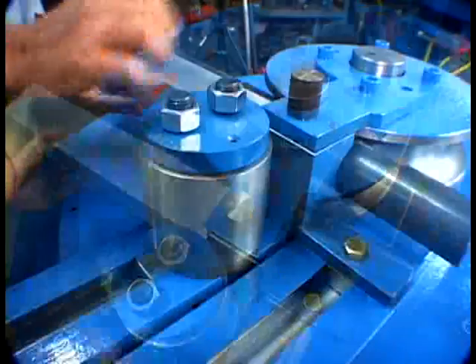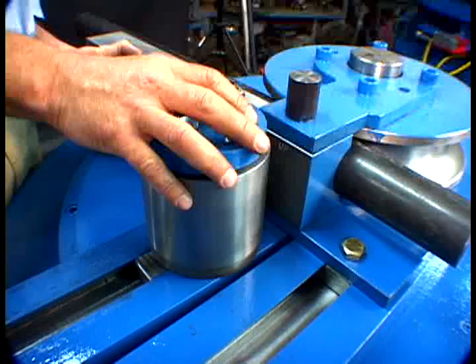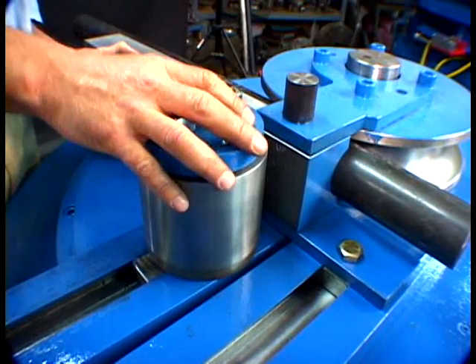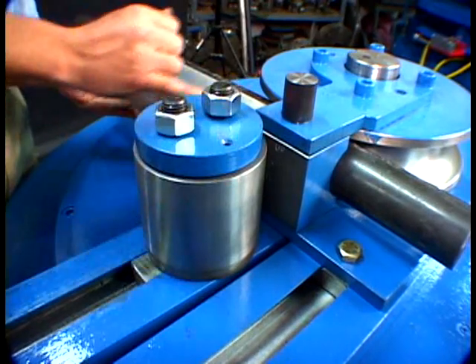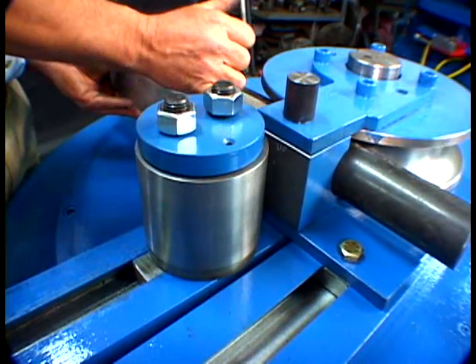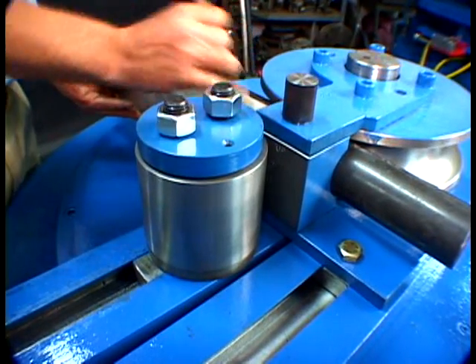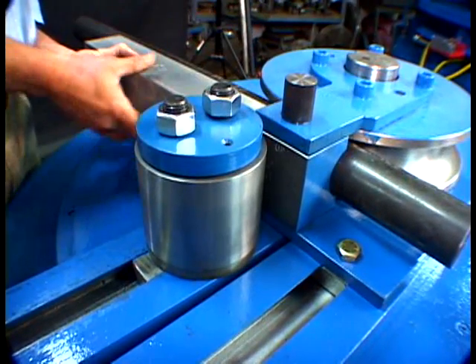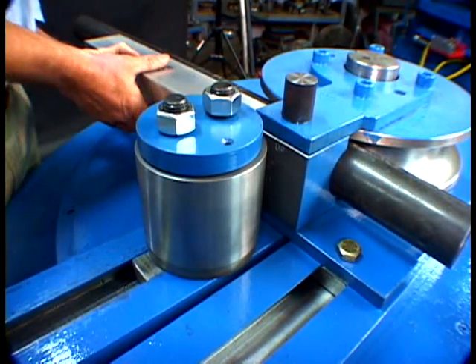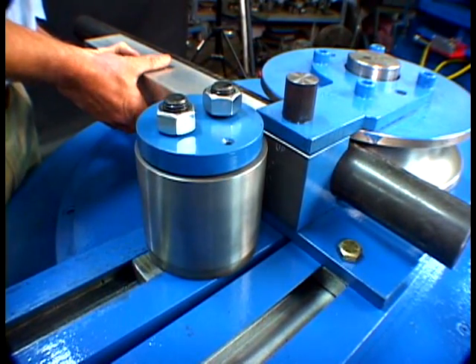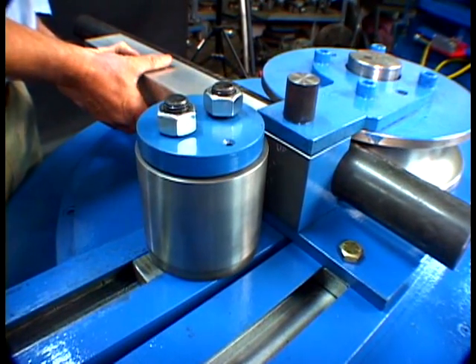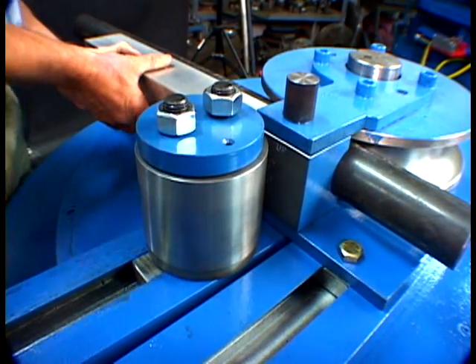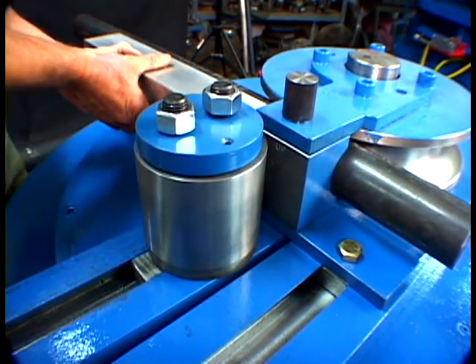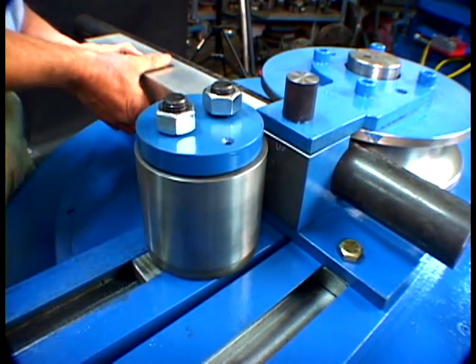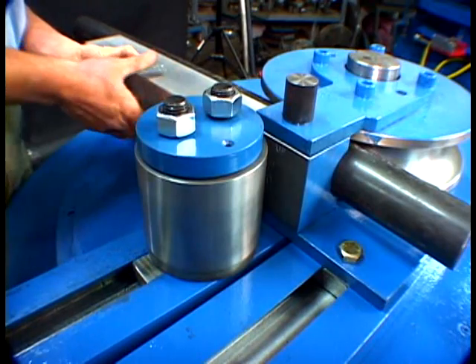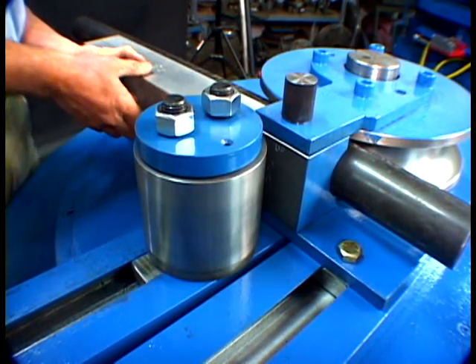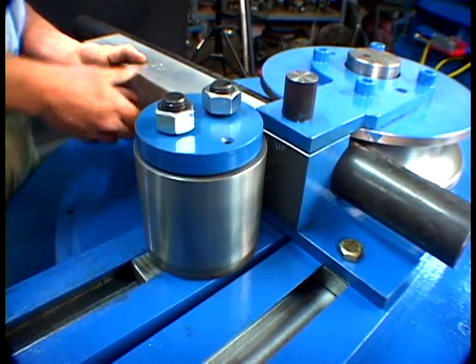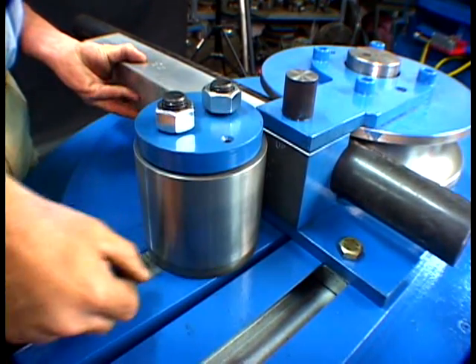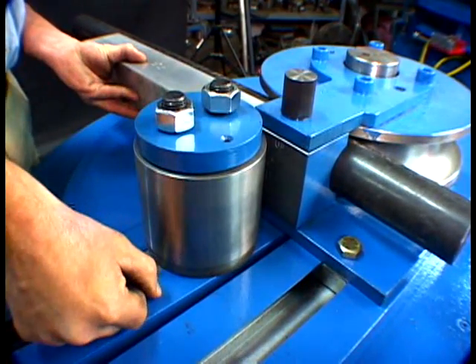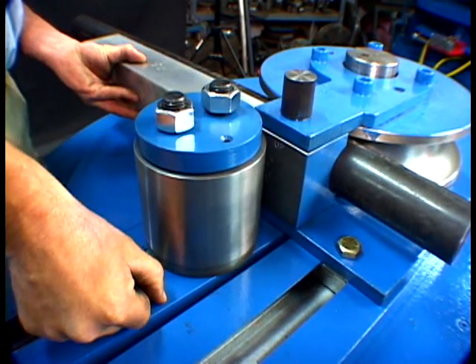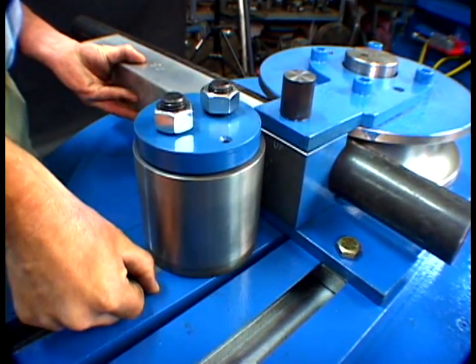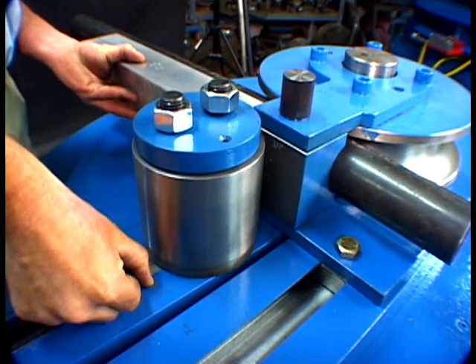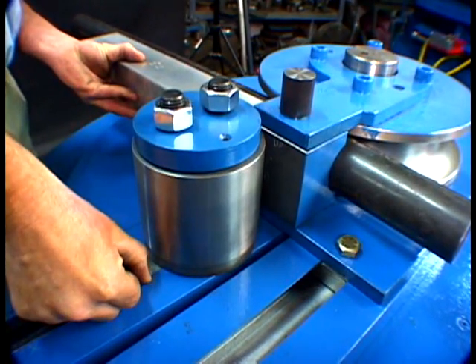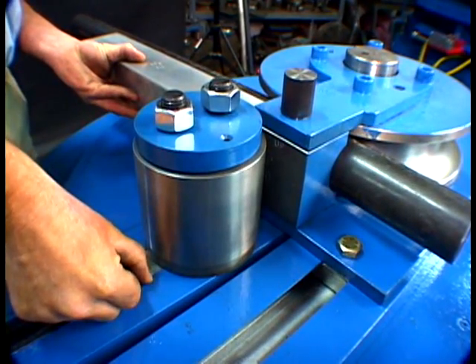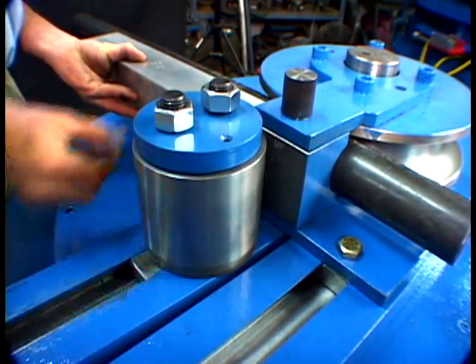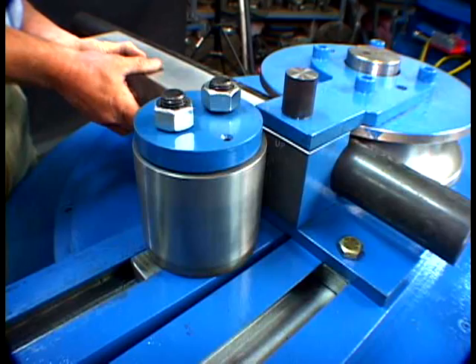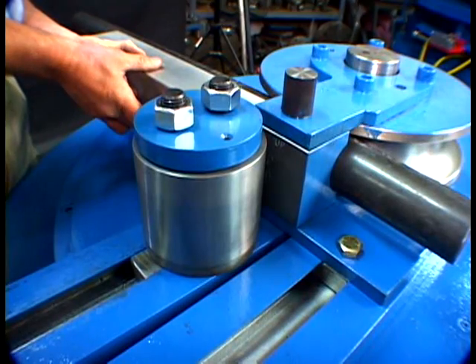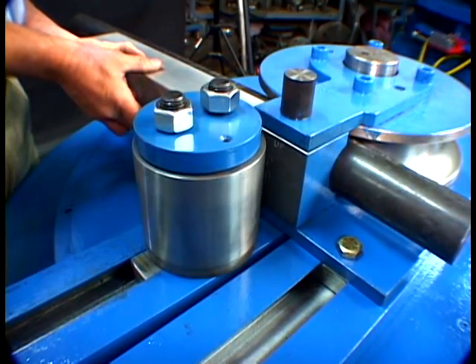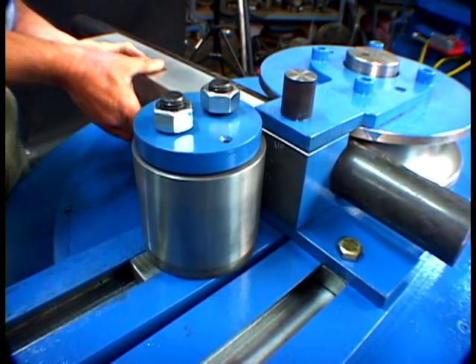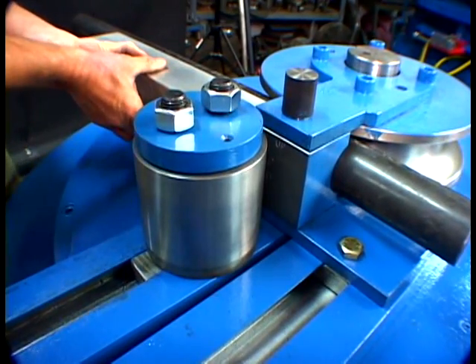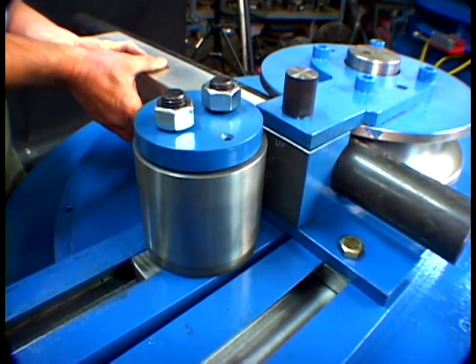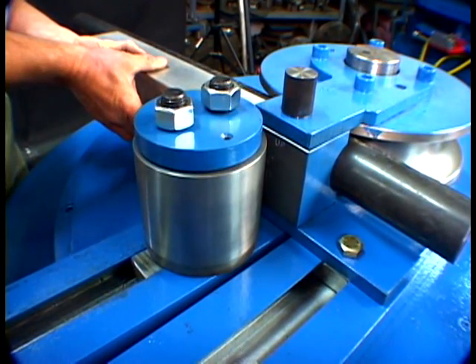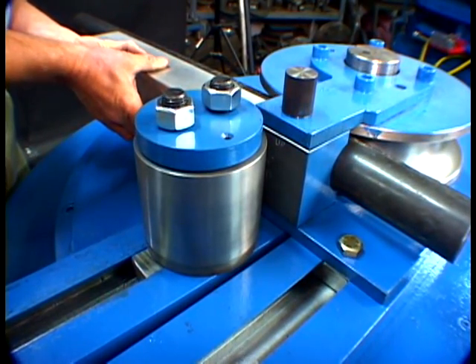Once the roller is set and the gap is set, it's important to be able to go back to the same position. To accomplish that, it's handy to put a scribe line in the bending arm at the end of the slide so that you can find the same position each time you set up to bend this particular pipe size.